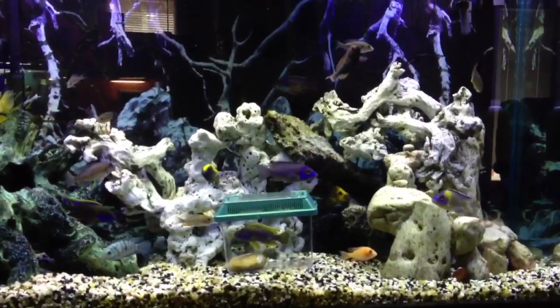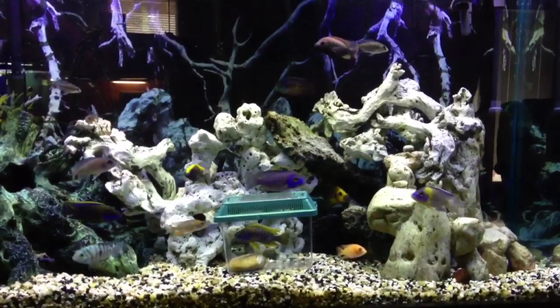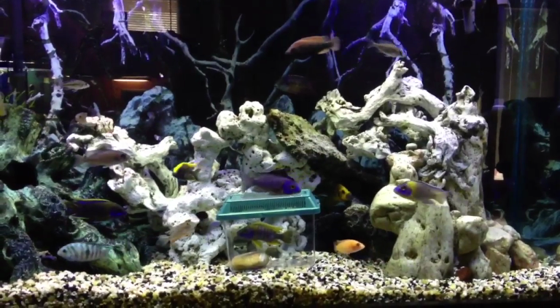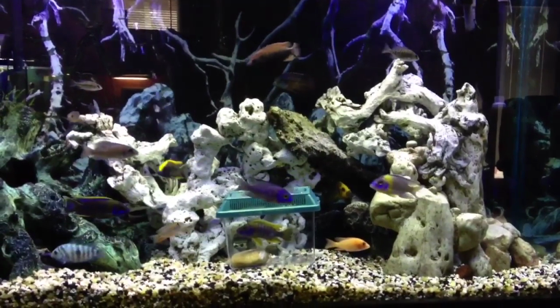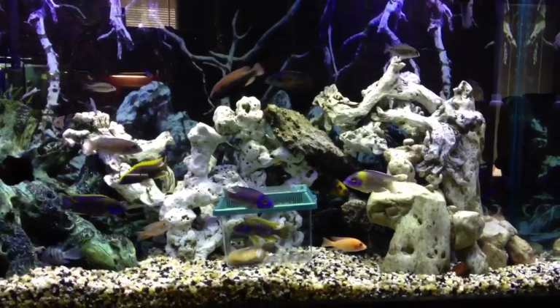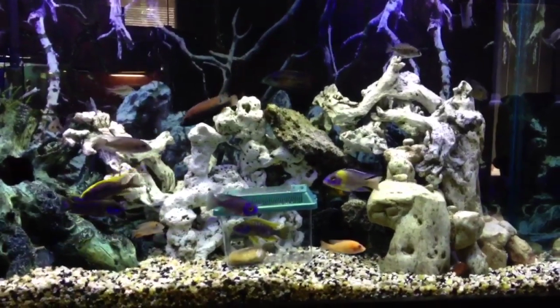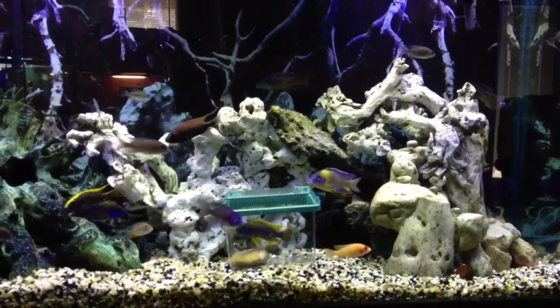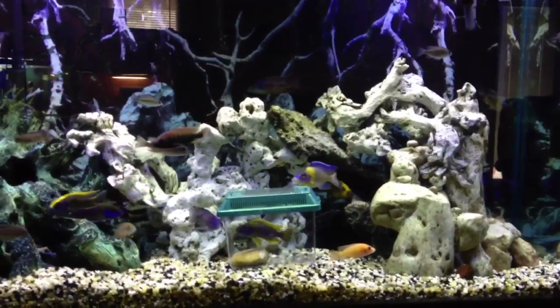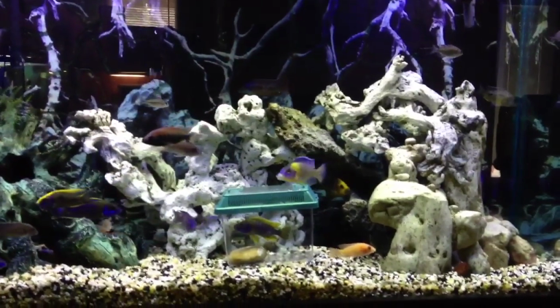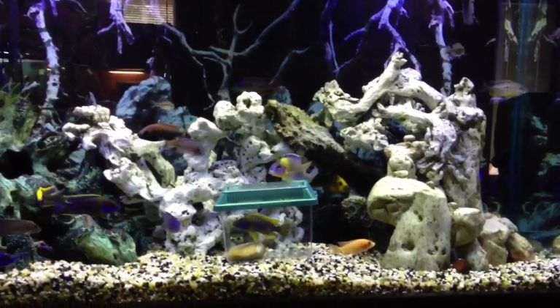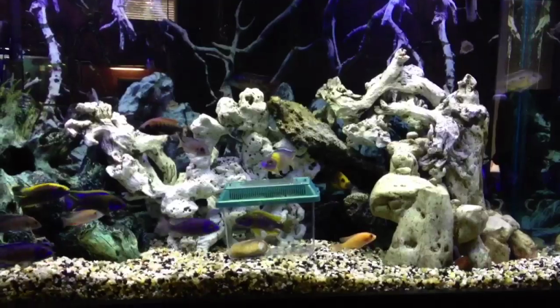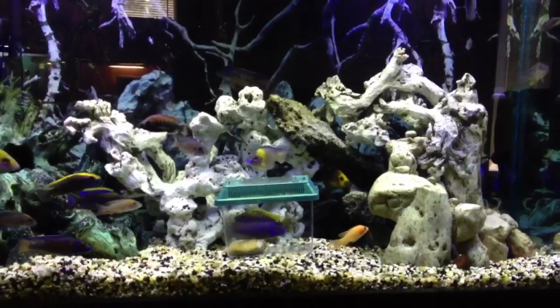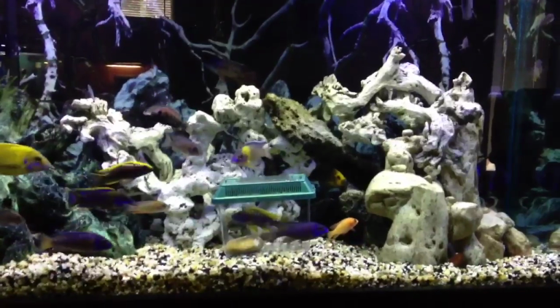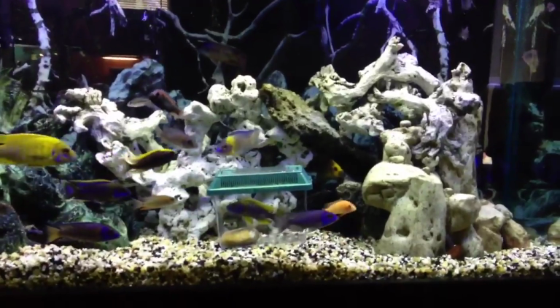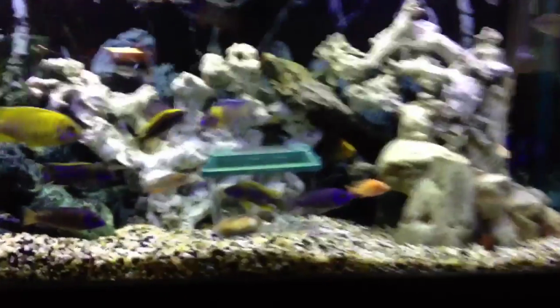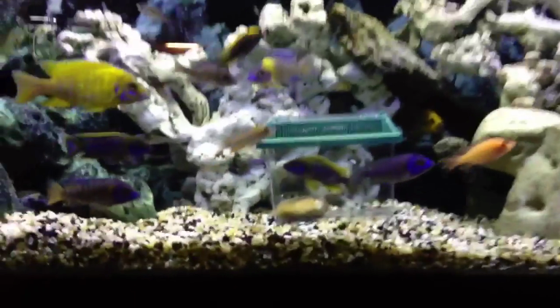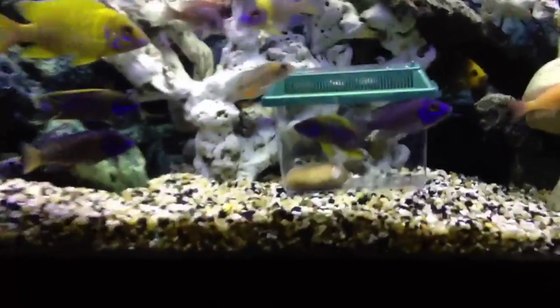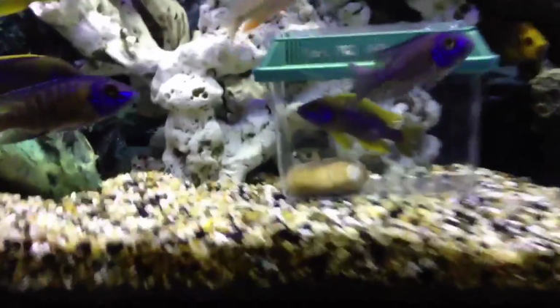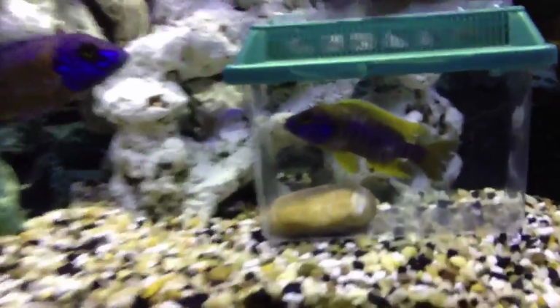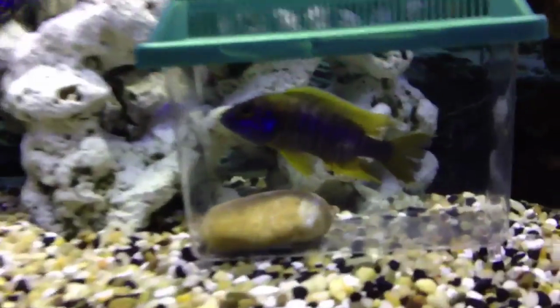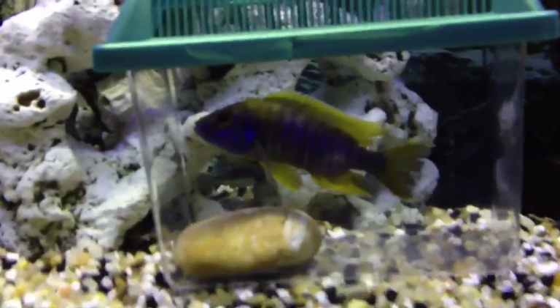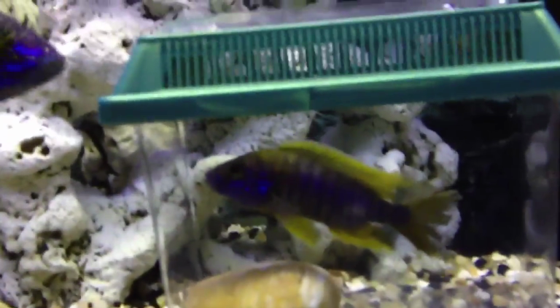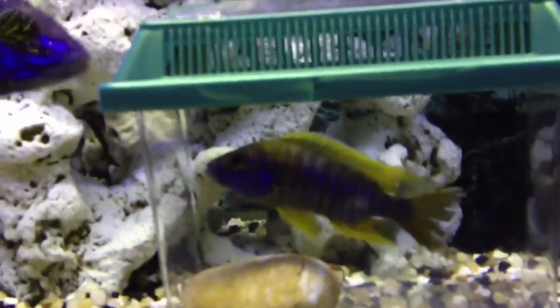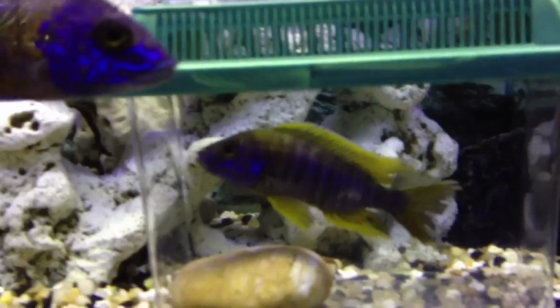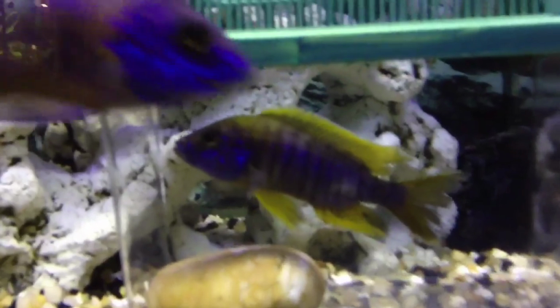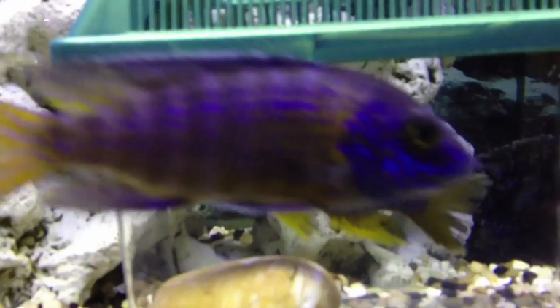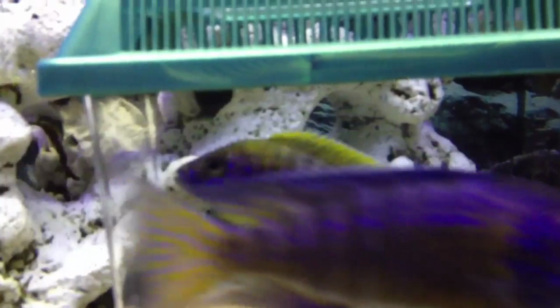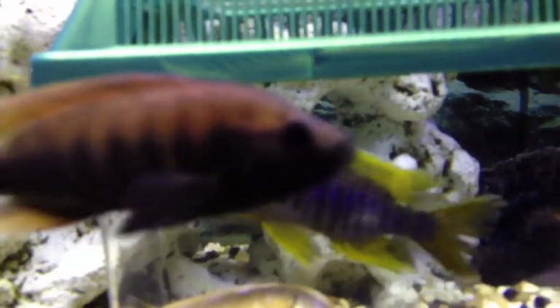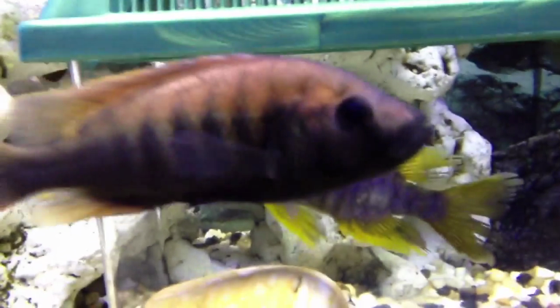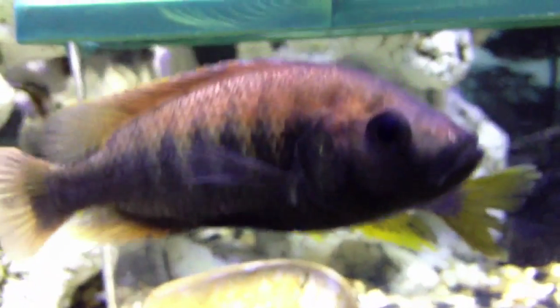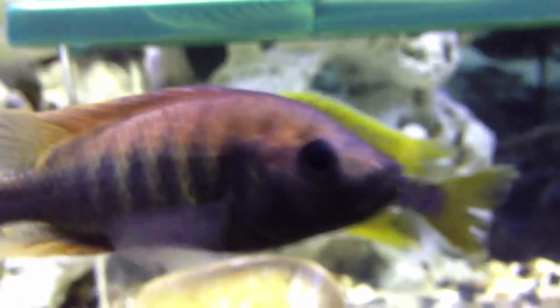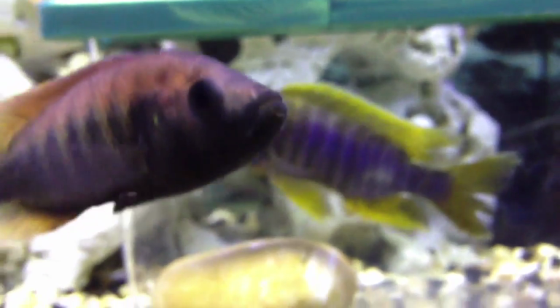I'm getting ahead of the cycle, so let's go take a look at it. But real quick — just added this guy here, Lemon Jake. I added him to the tank — look at that dude.